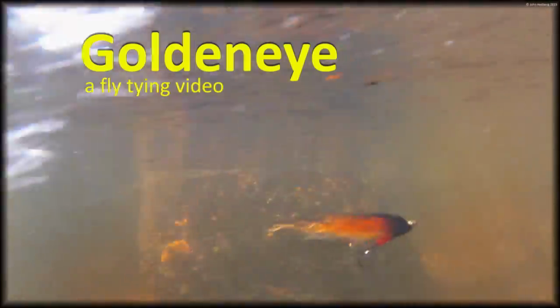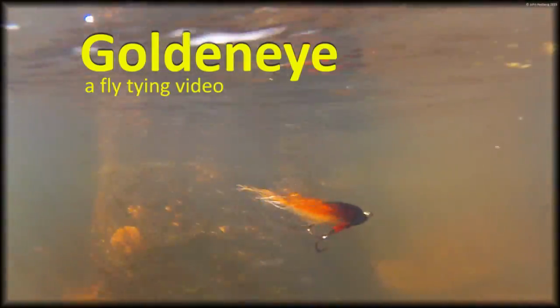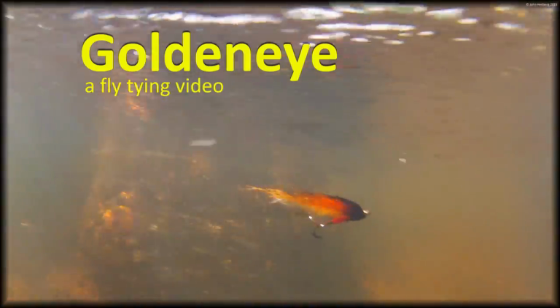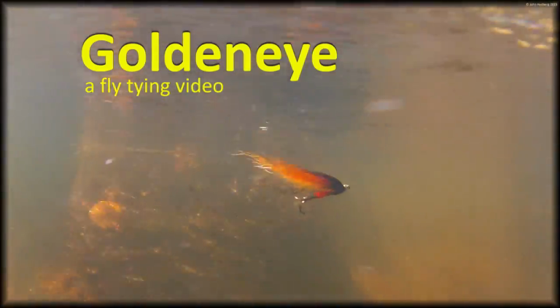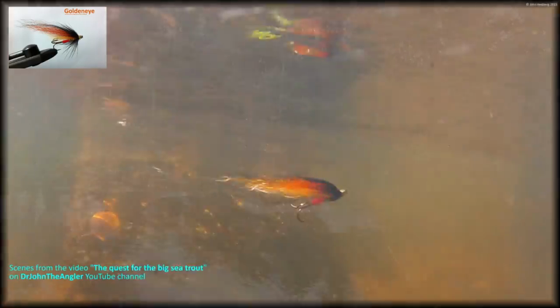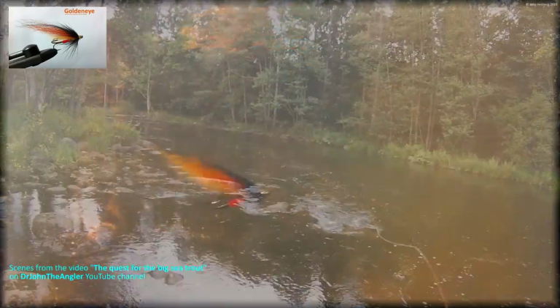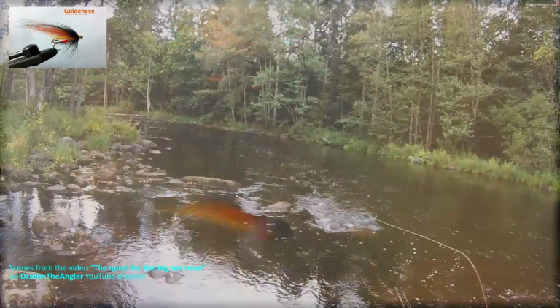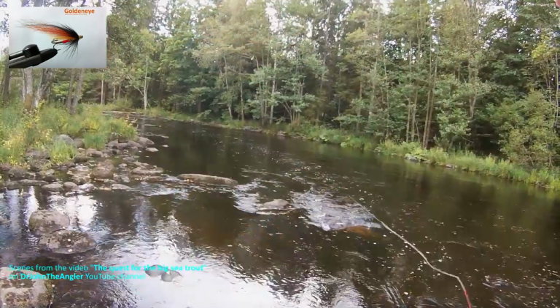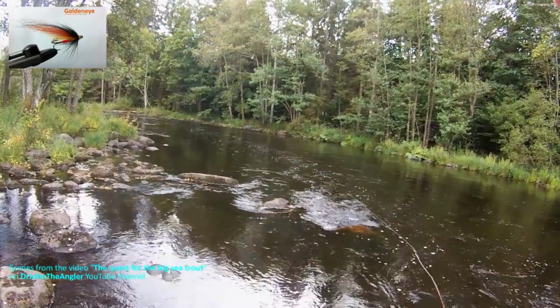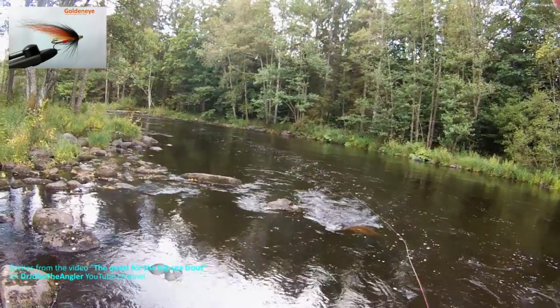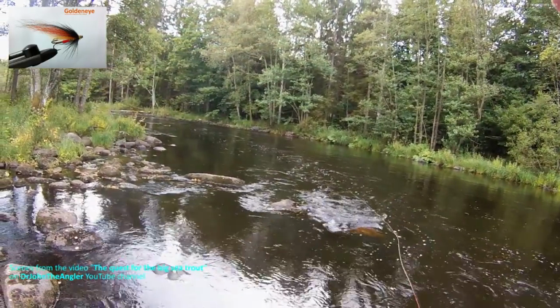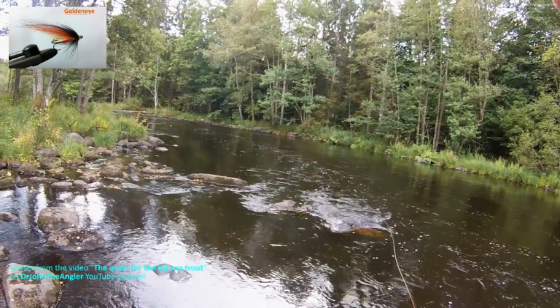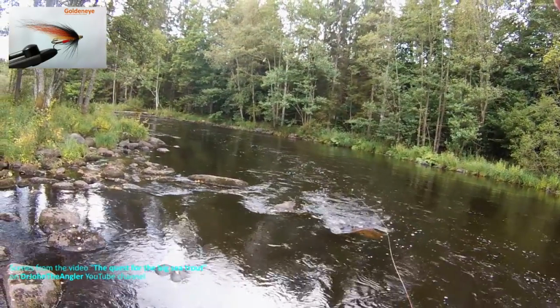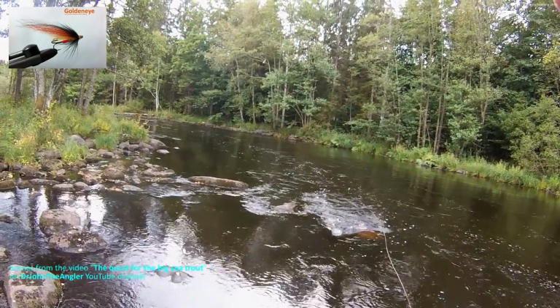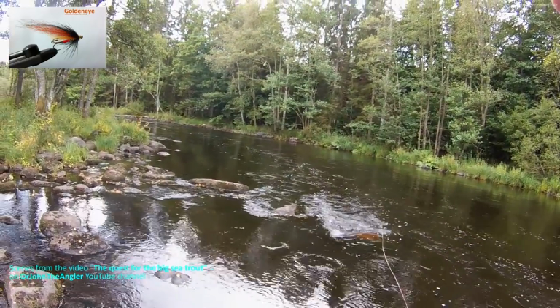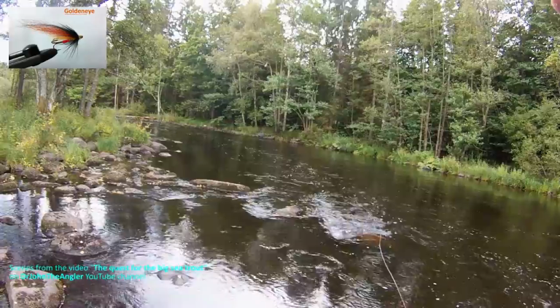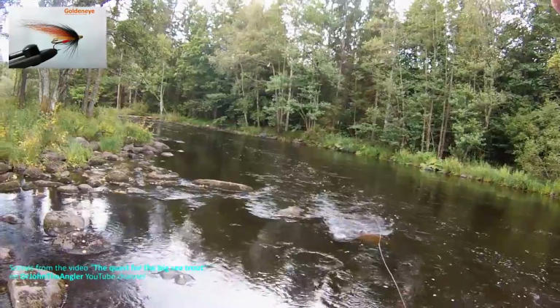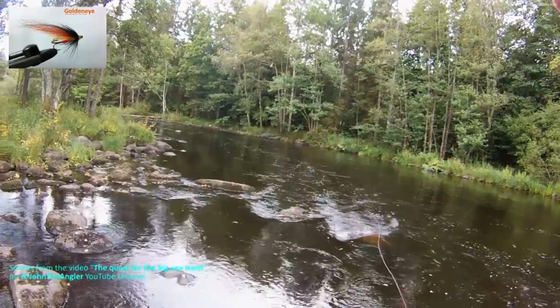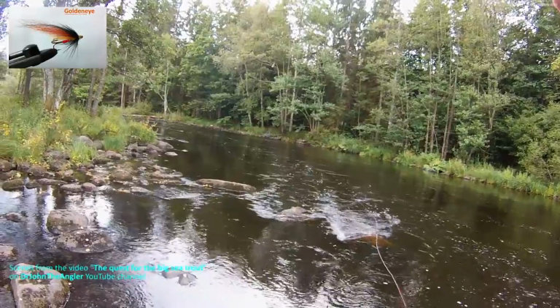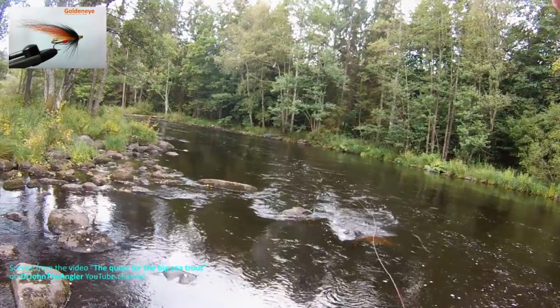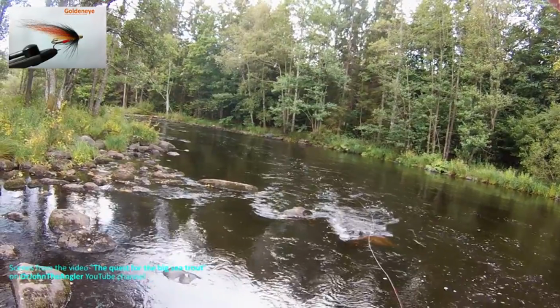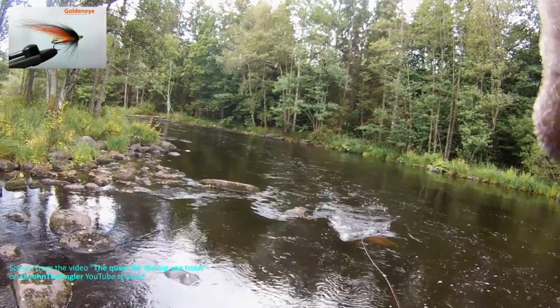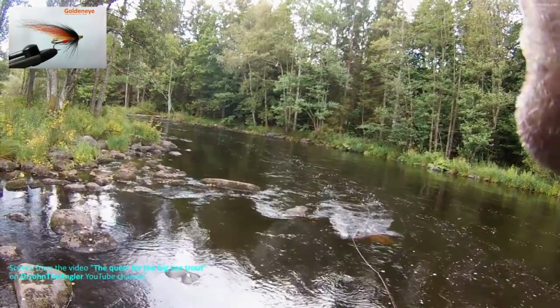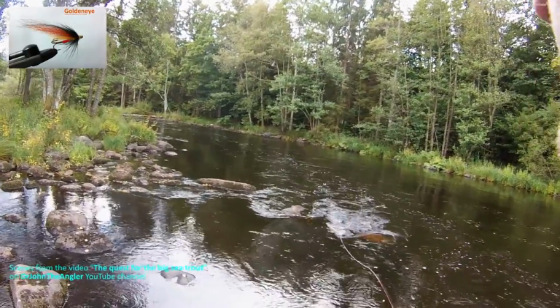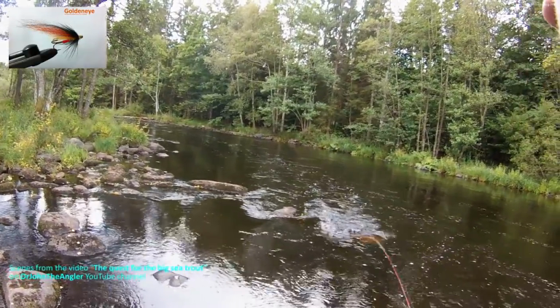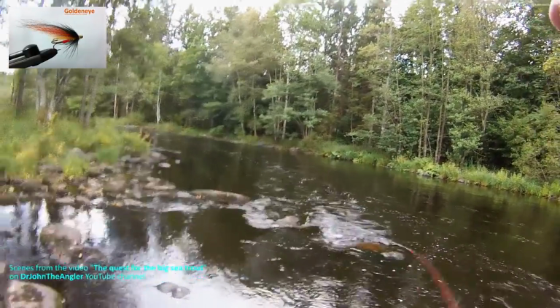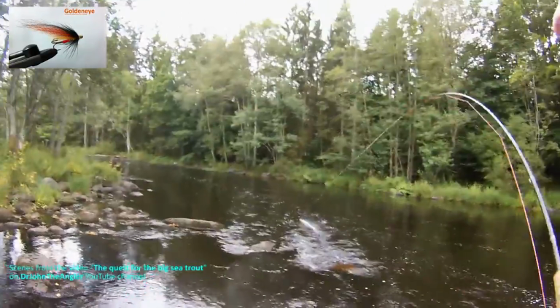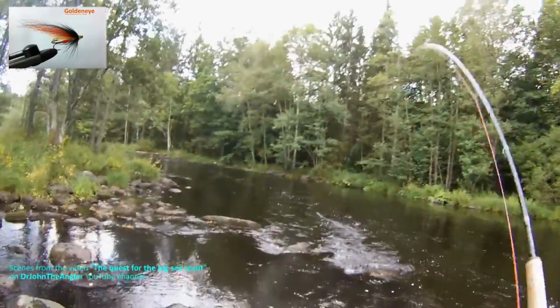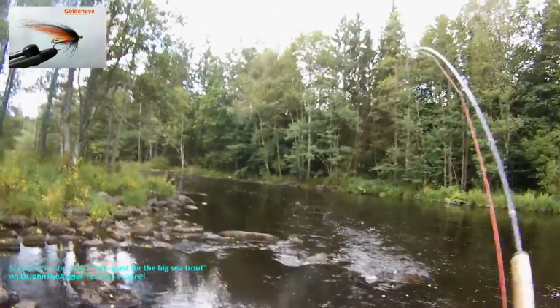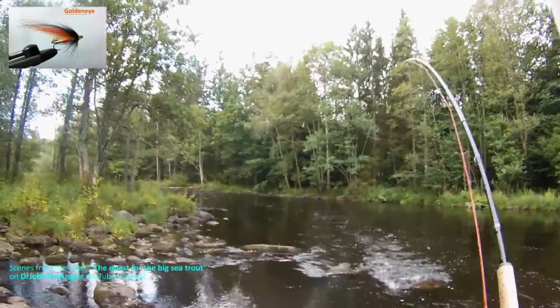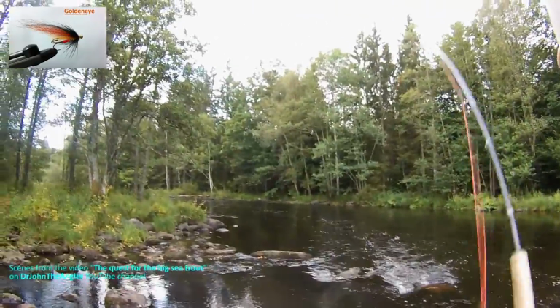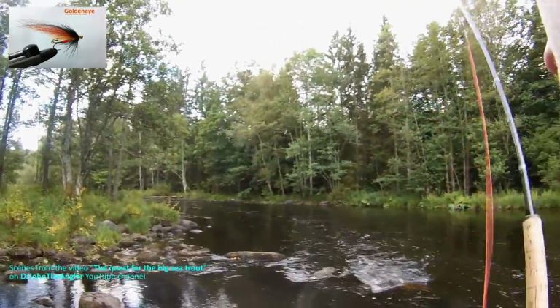It turned out to be an instant success. I caught salmon the first time I used the fly, having fished for less than 3 minutes, and they kept on coming. This is a big sea trout.